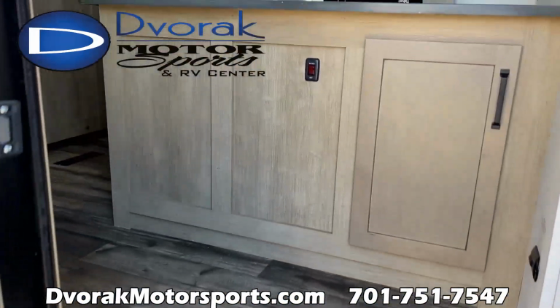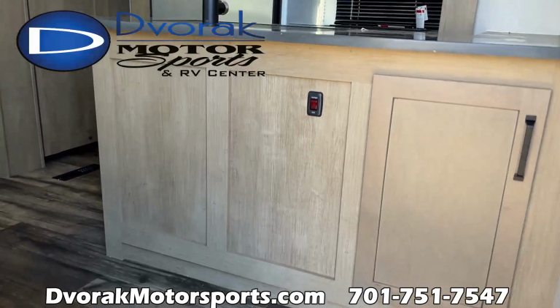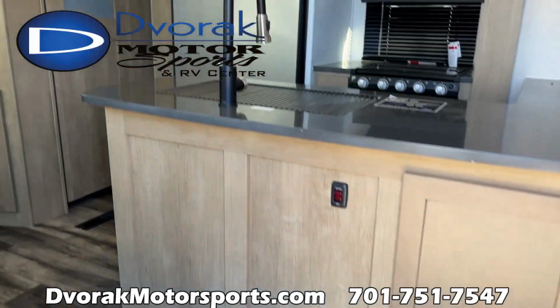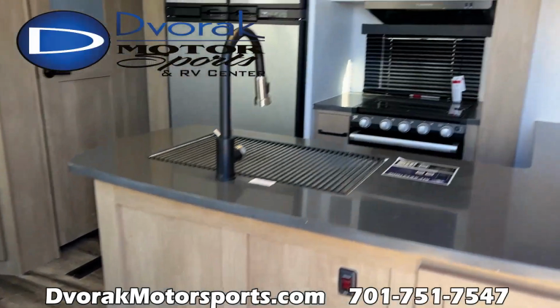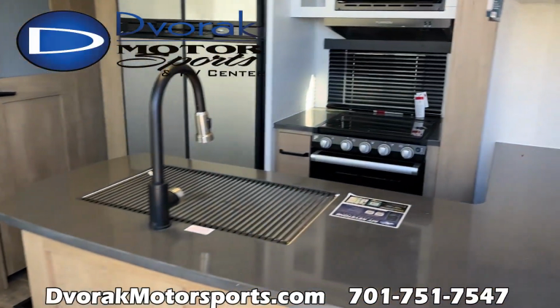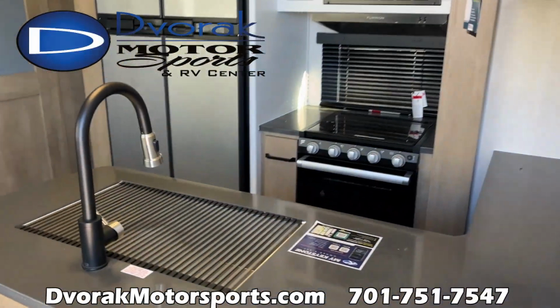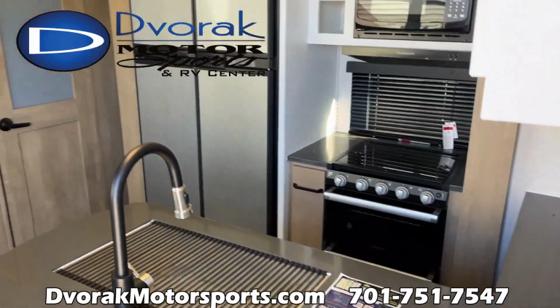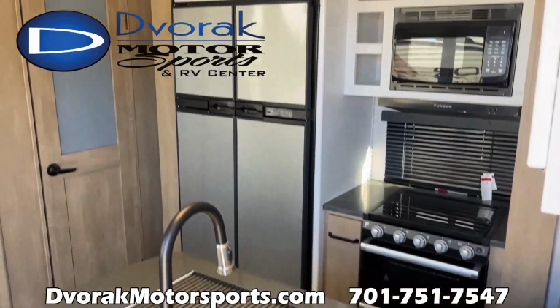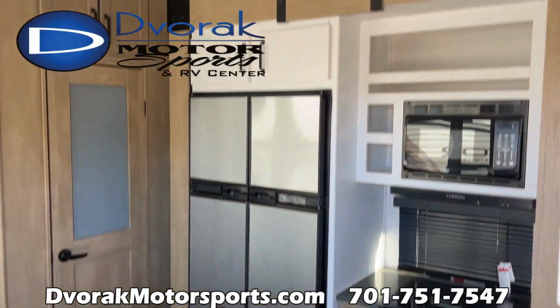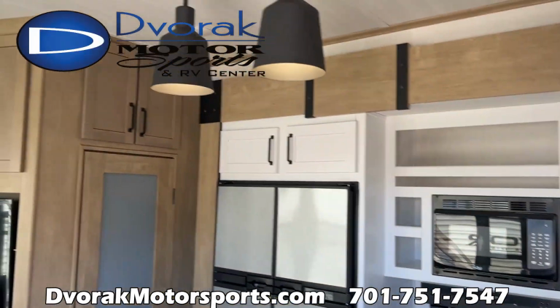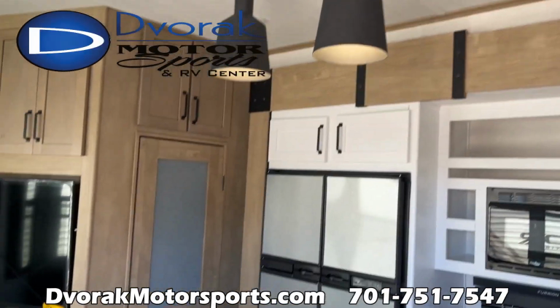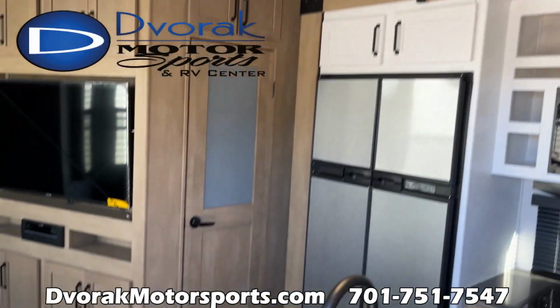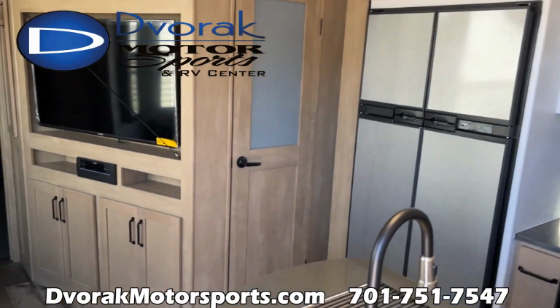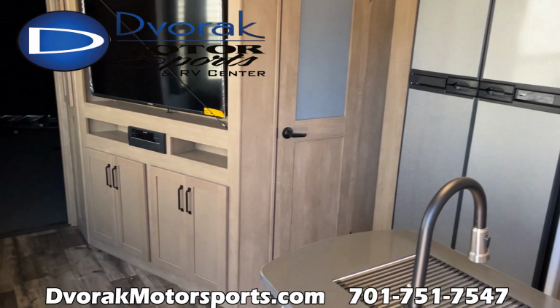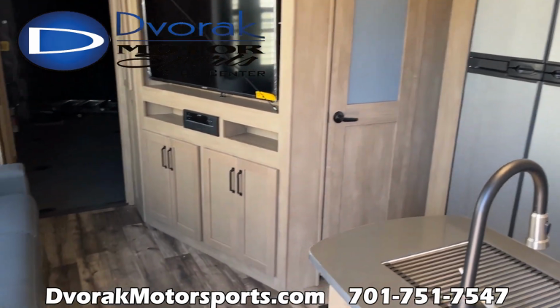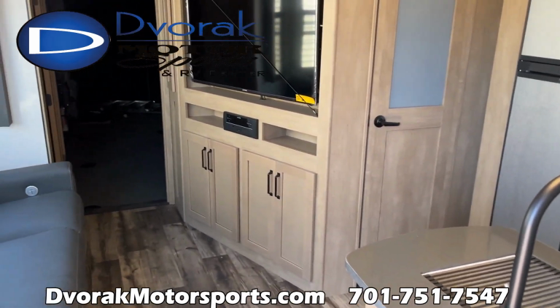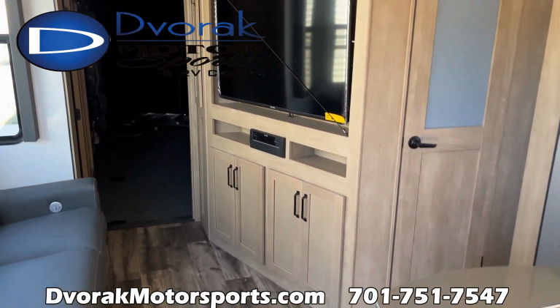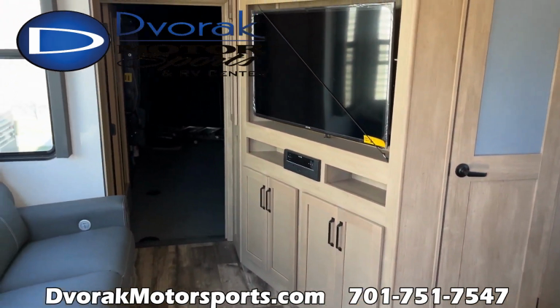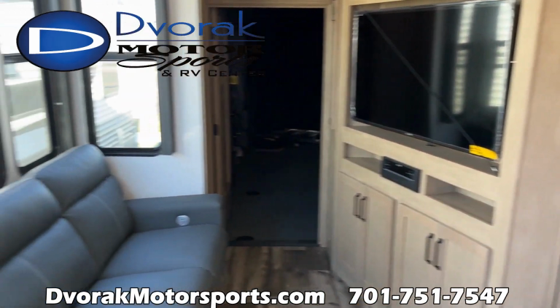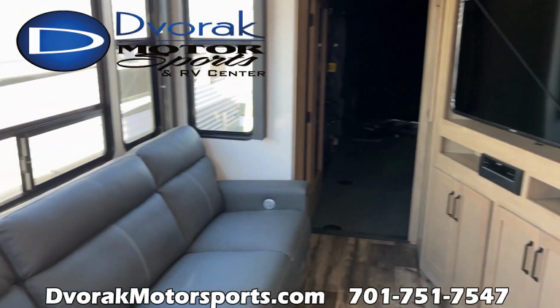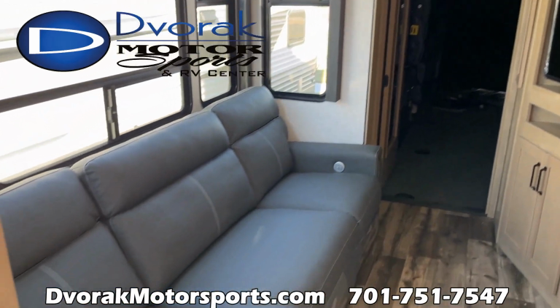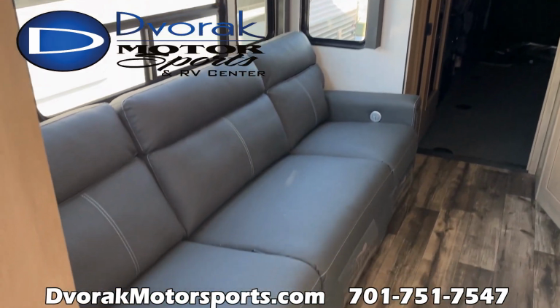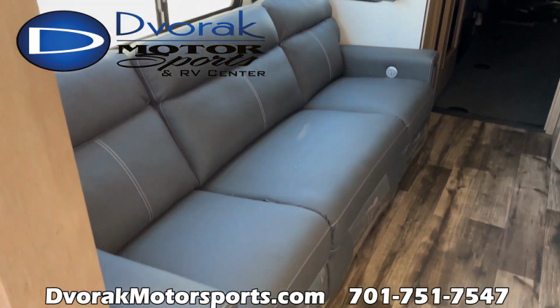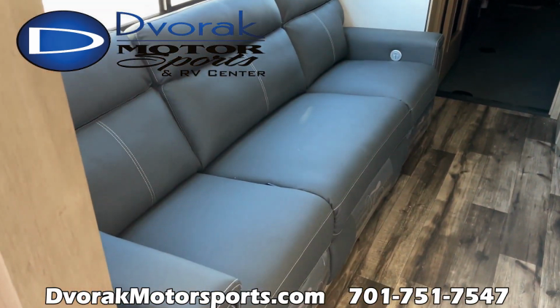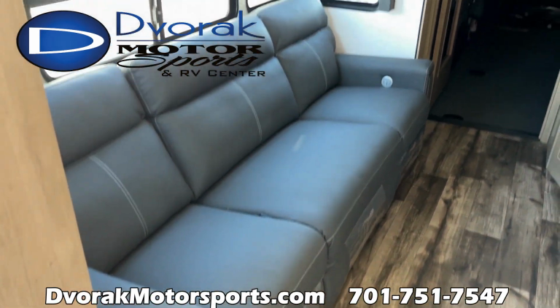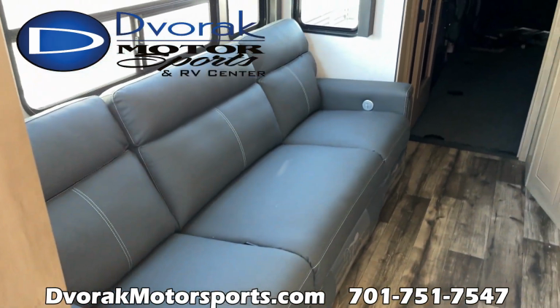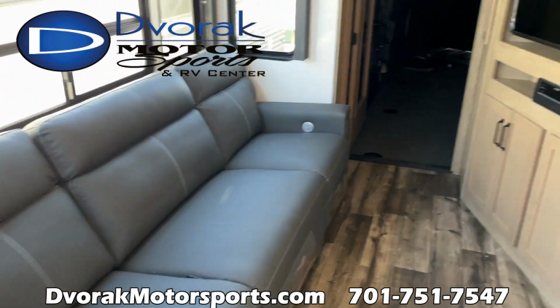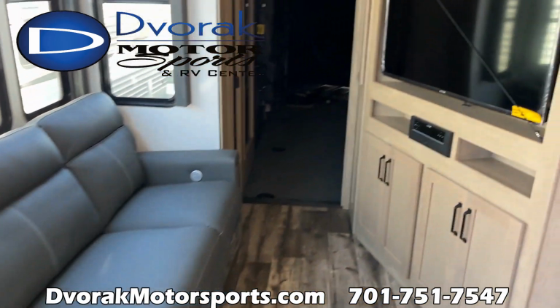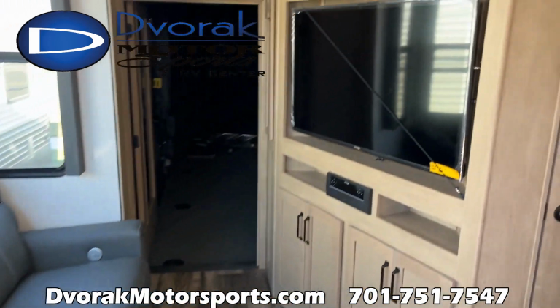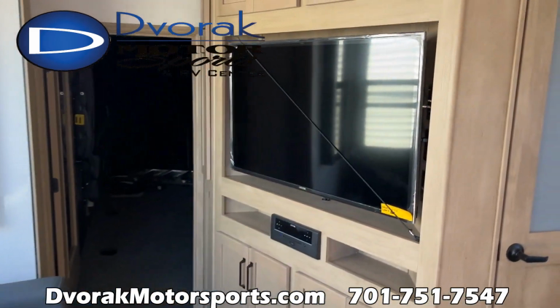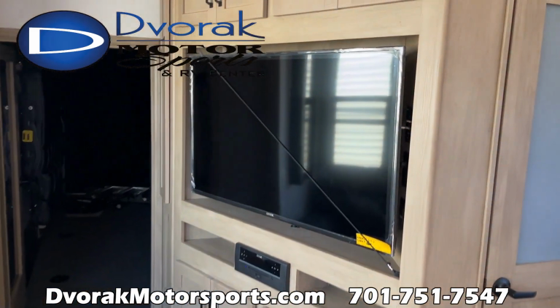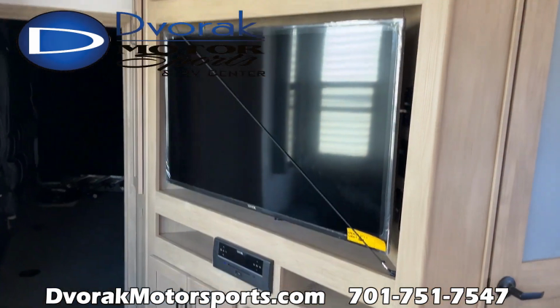Right now this whole camper is actually brightened up with just the solar panels — the batteries are not hooked up, the generator is not running. We've got the nice big couch and the angled TV right there on the display.